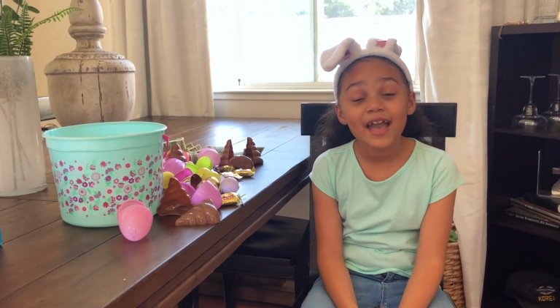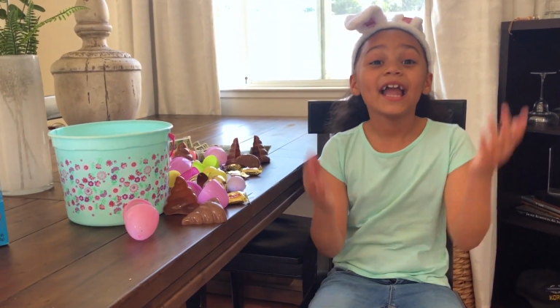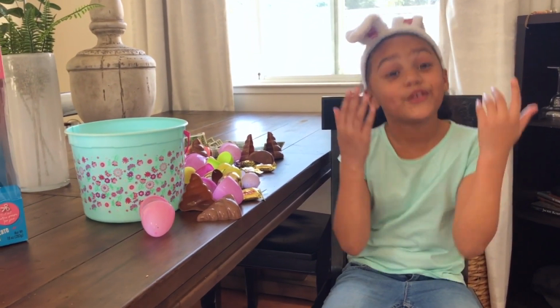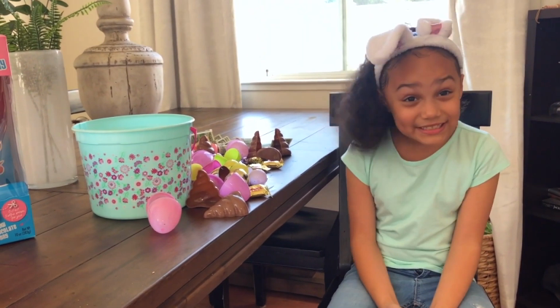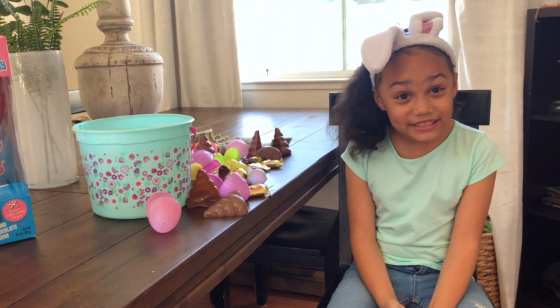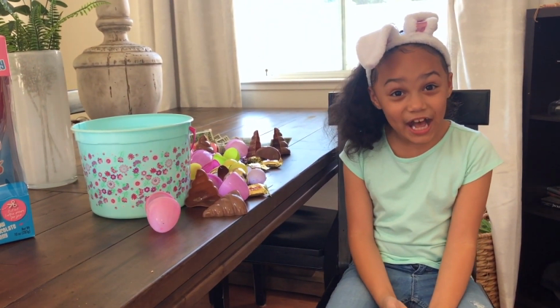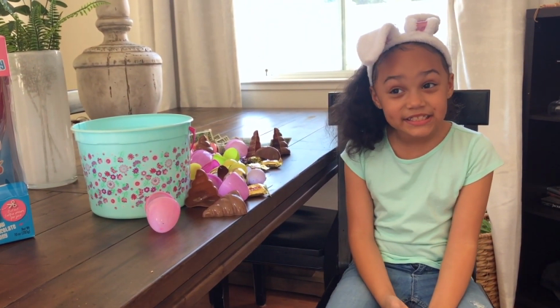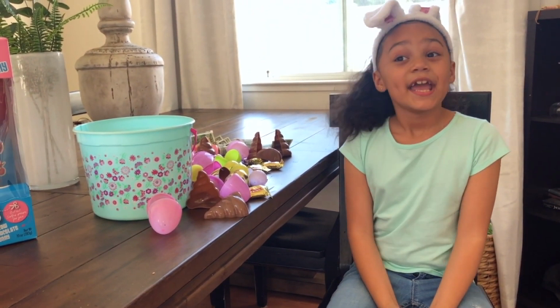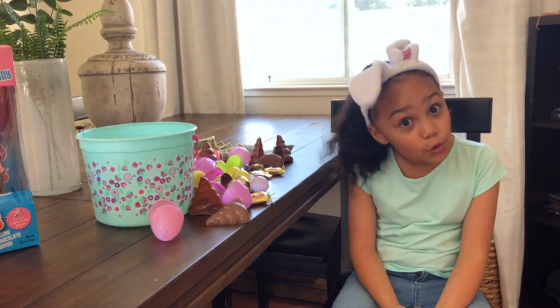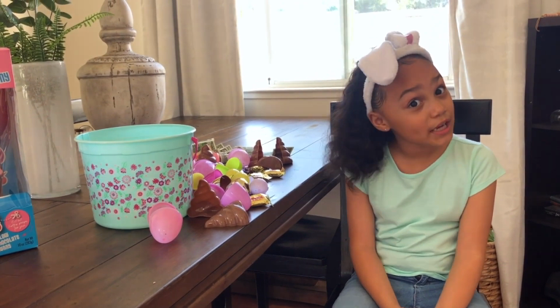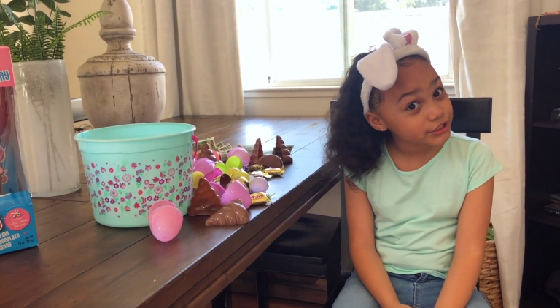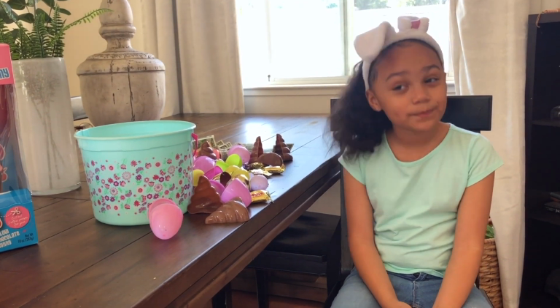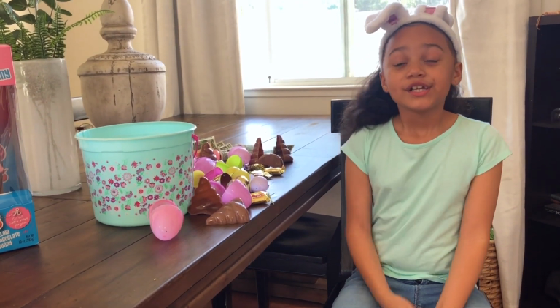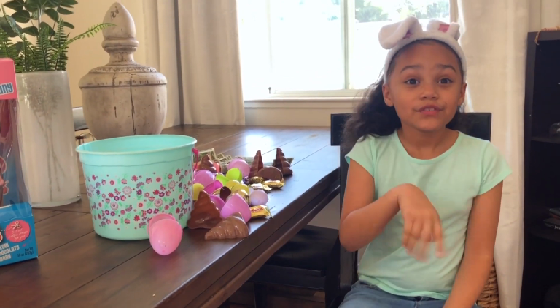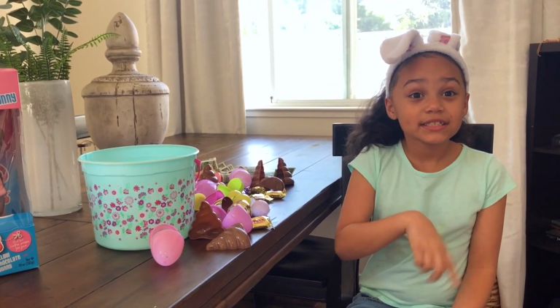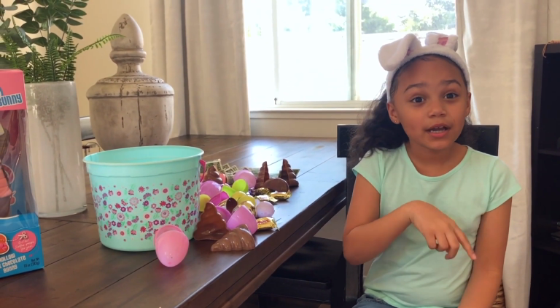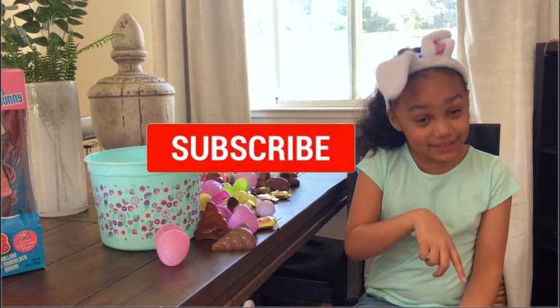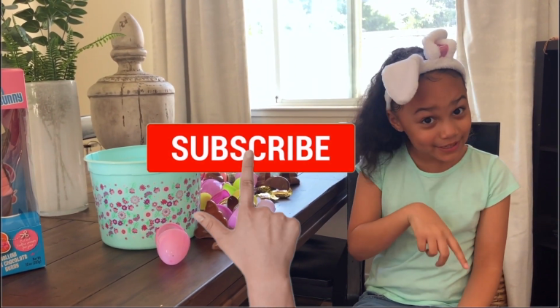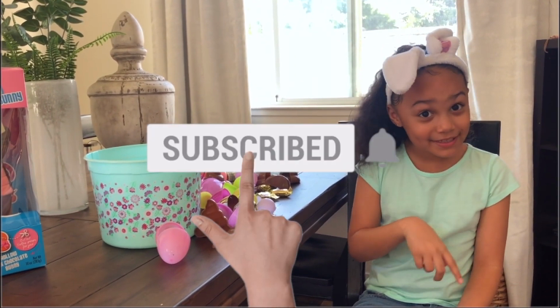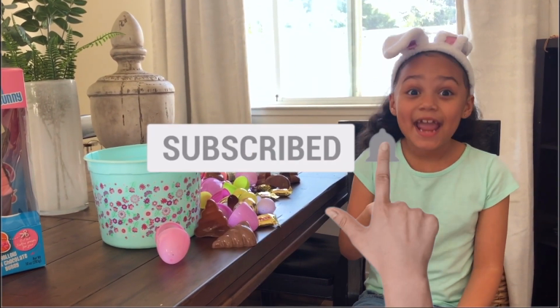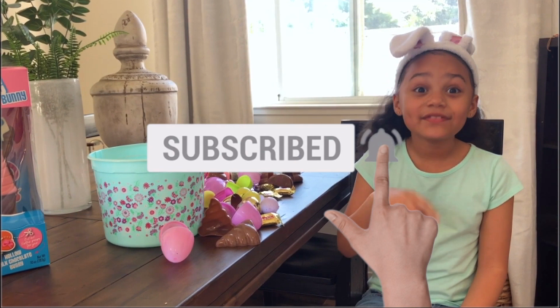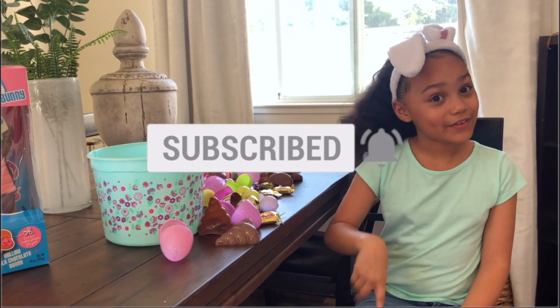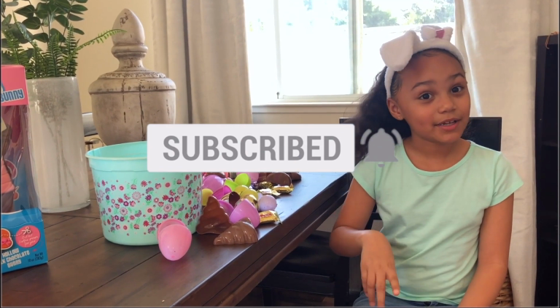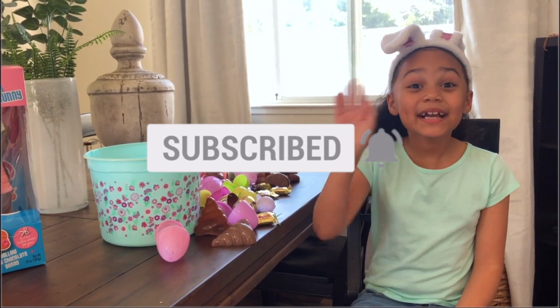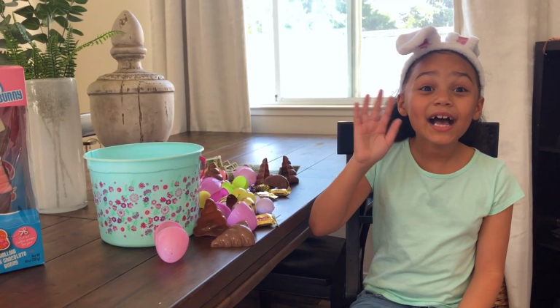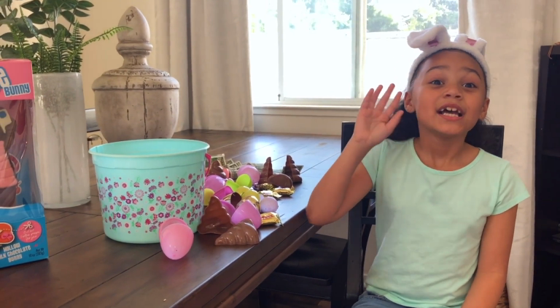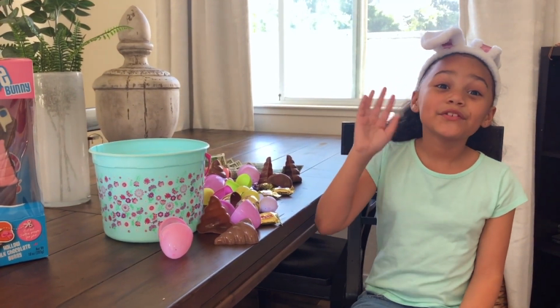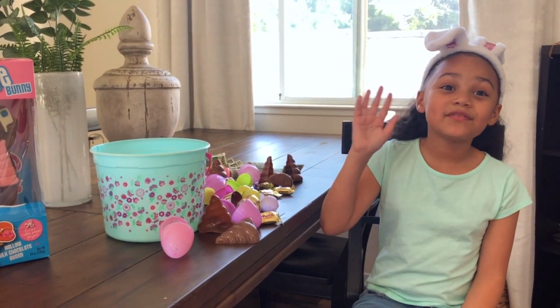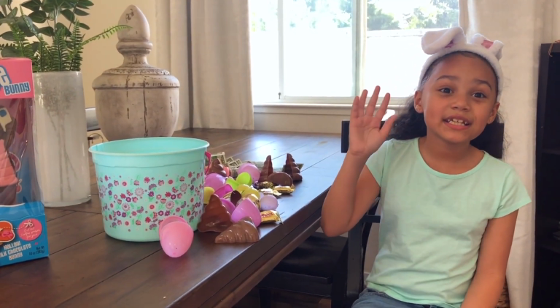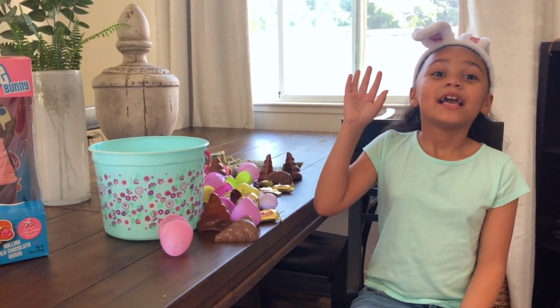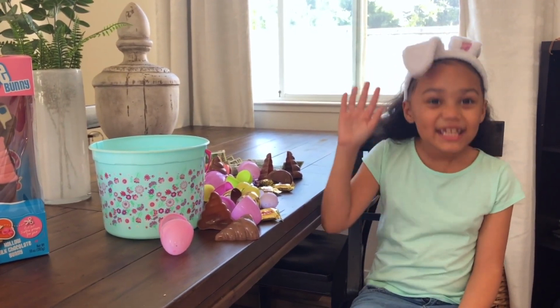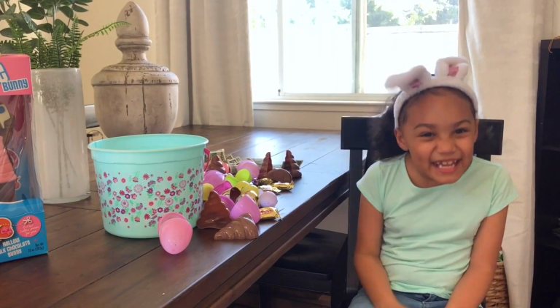I had a great time on Easter, guys — I hope you guys did too! Don't forget to subscribe, hit the subscribe button and the notification bell. Bye guys! Thank you for visiting Collier's Kingdom!